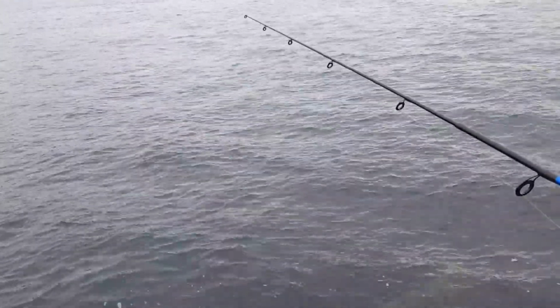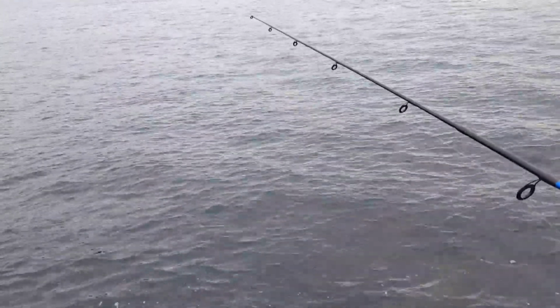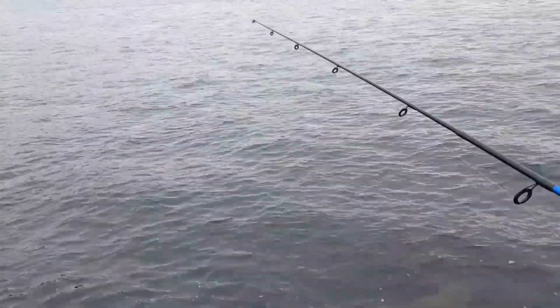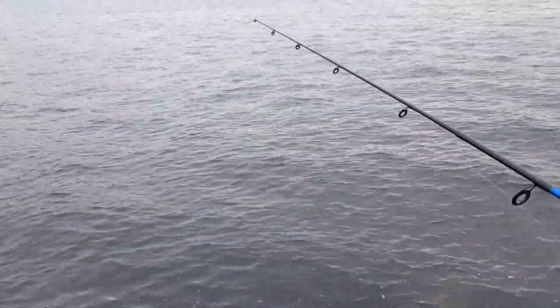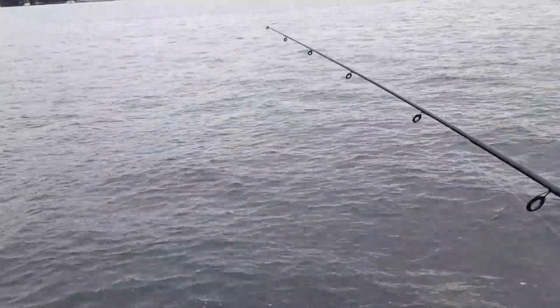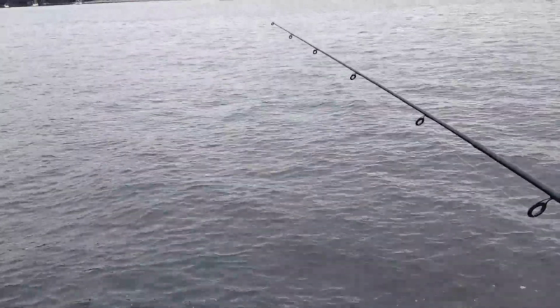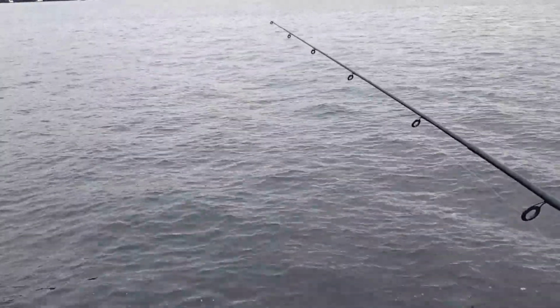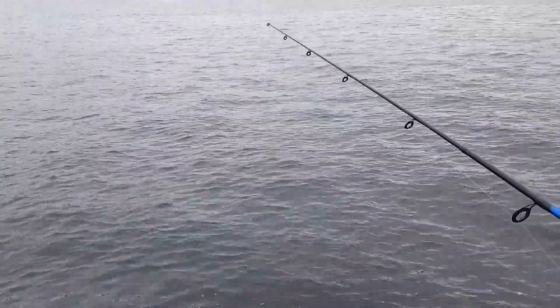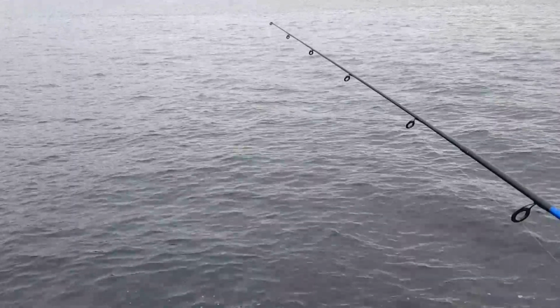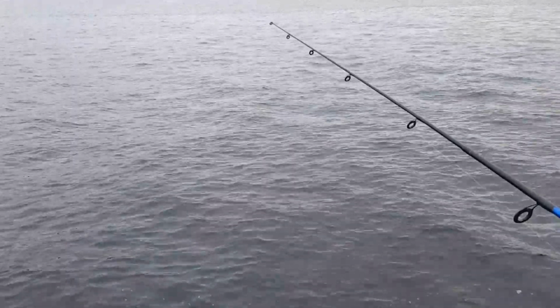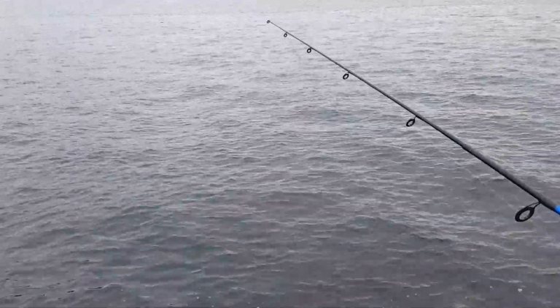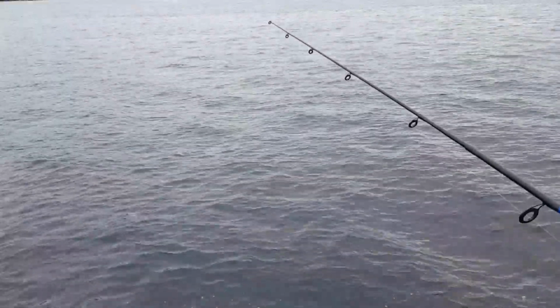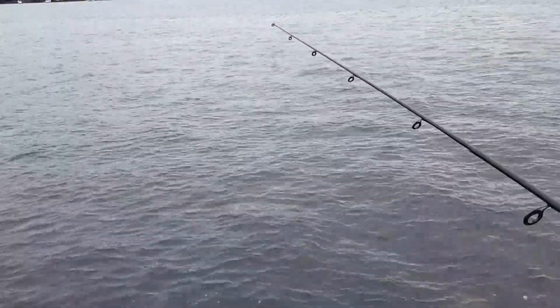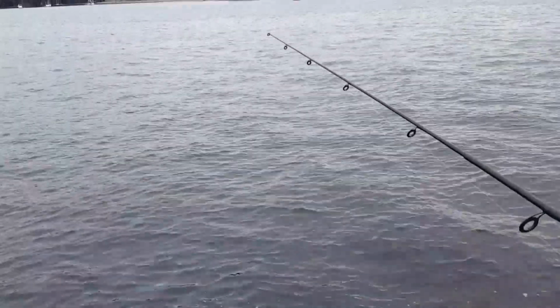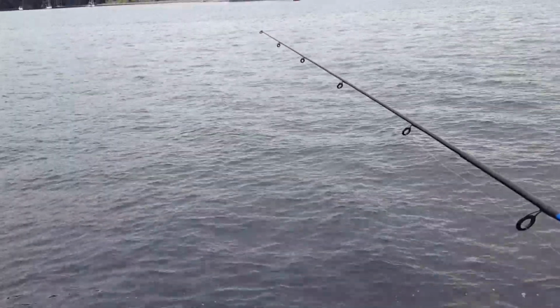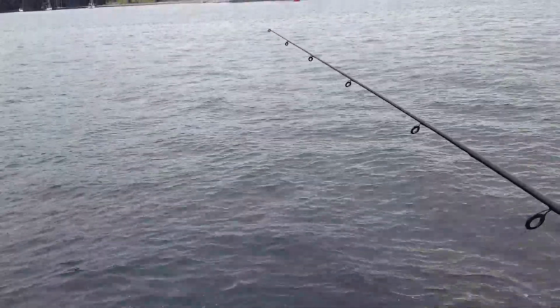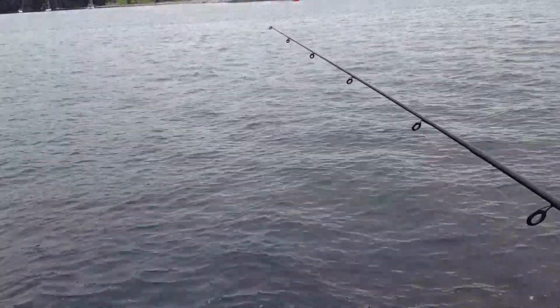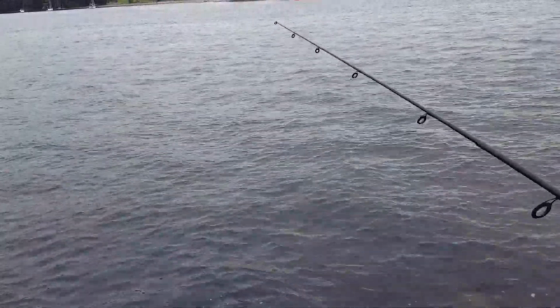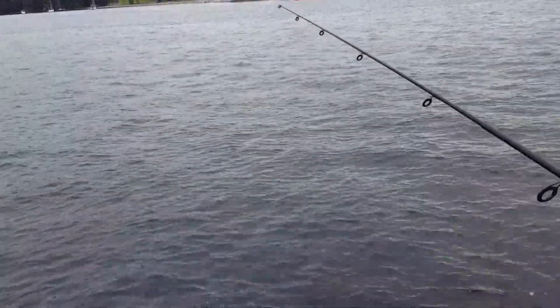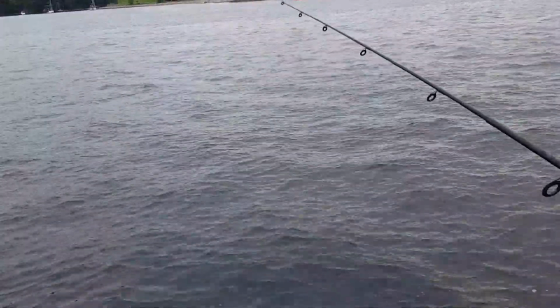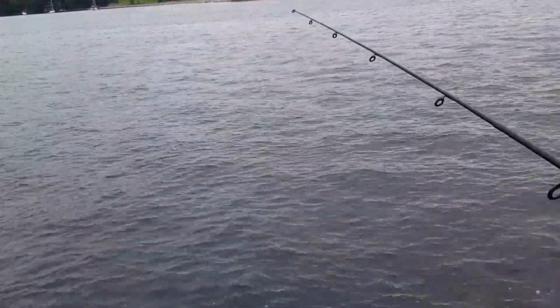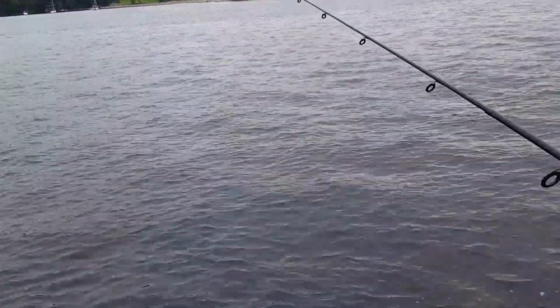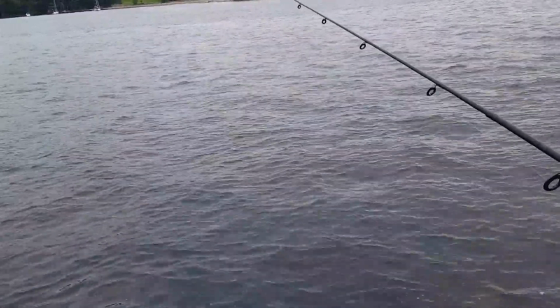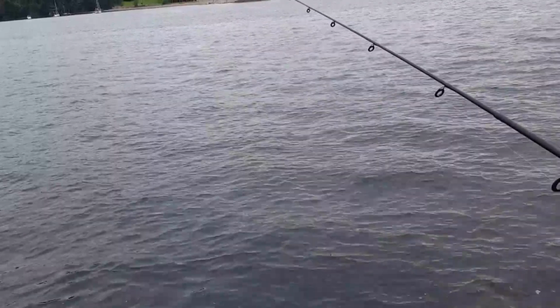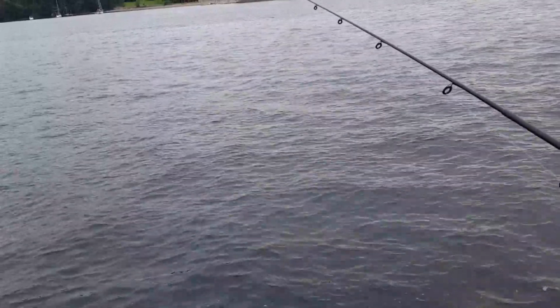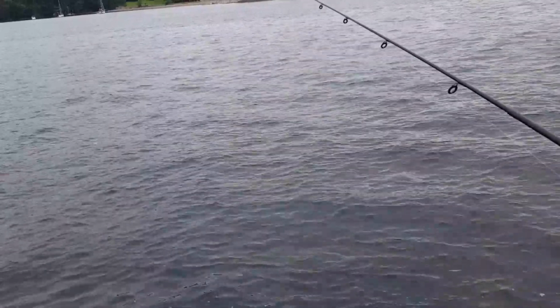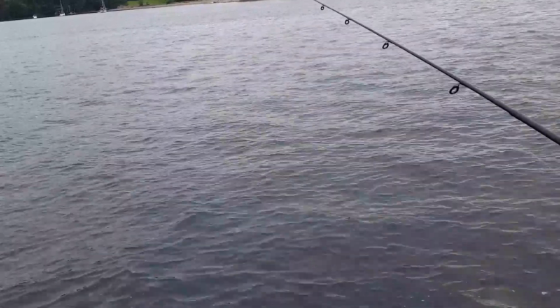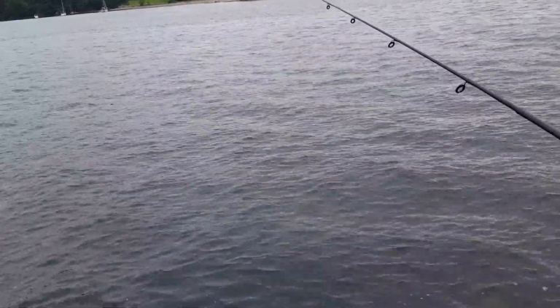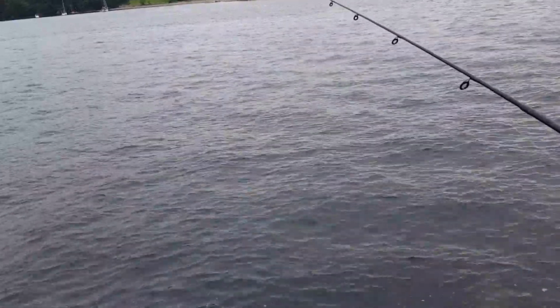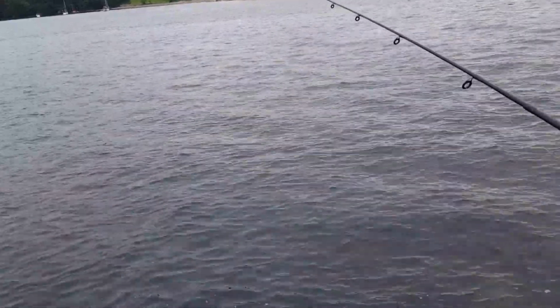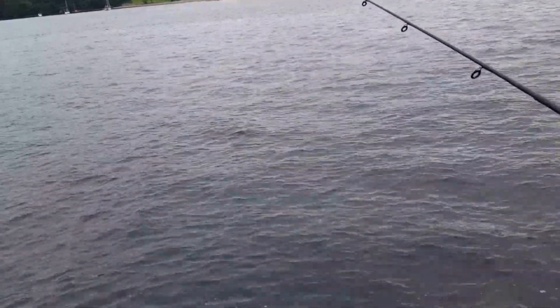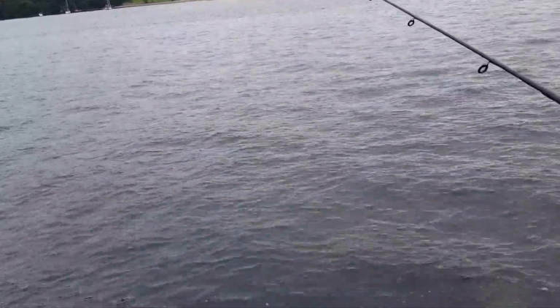Wait for the bite, mate. Wait for the bite. Keep your line tight — that's it. Hold it there. Wait for the bite.